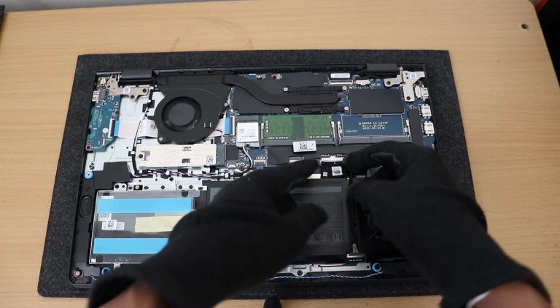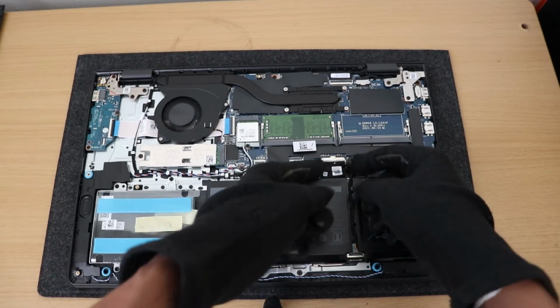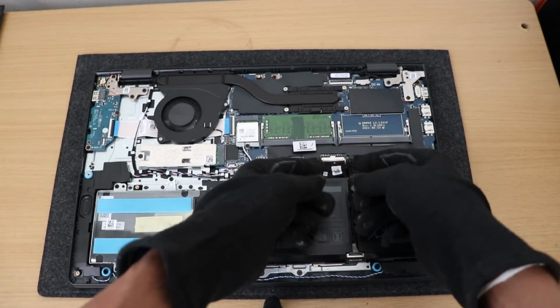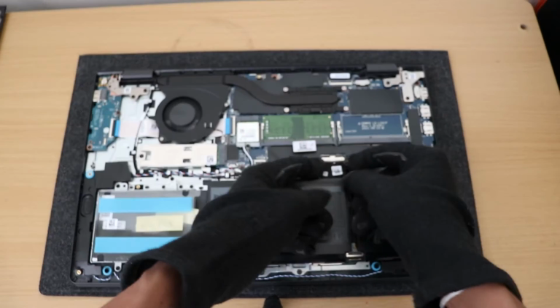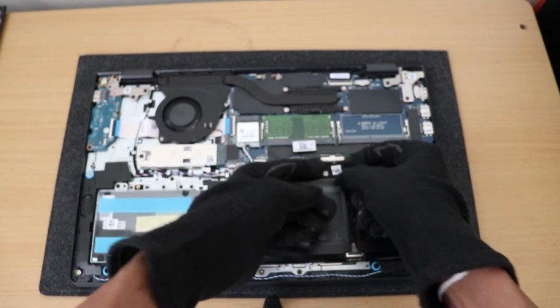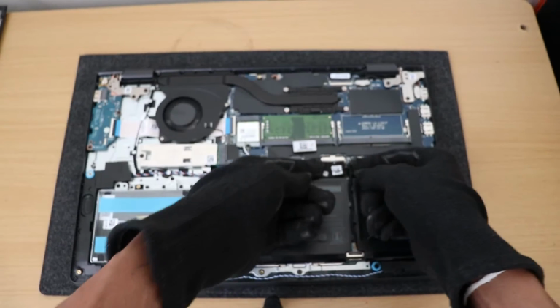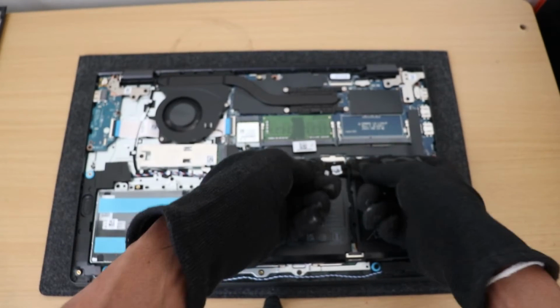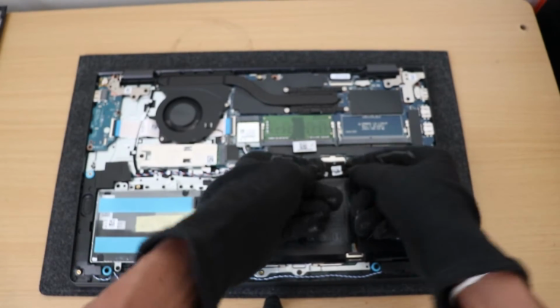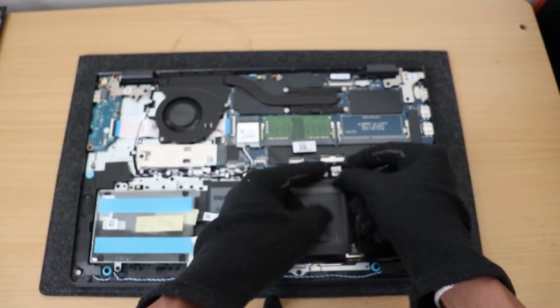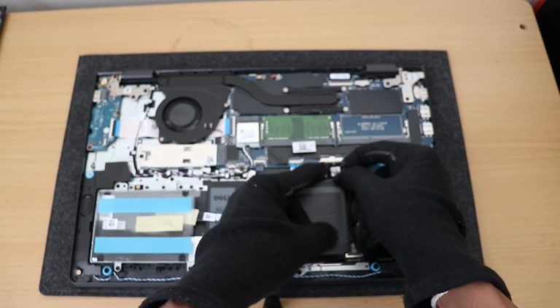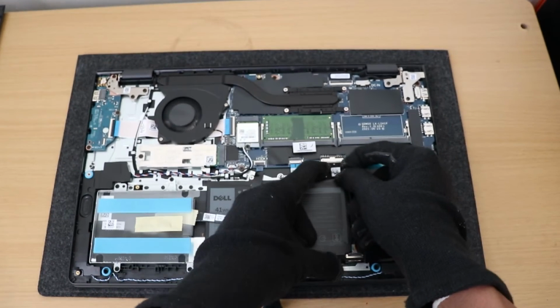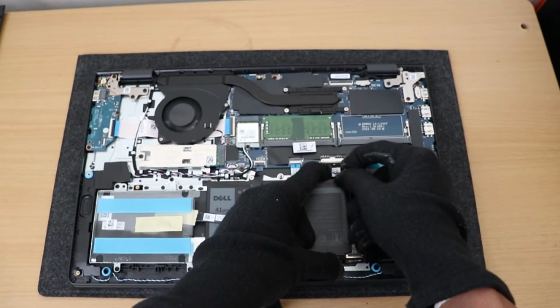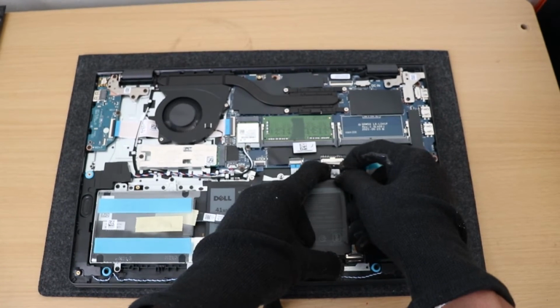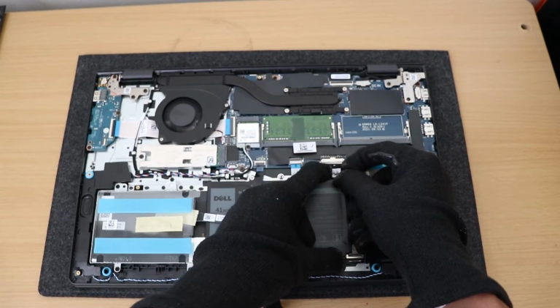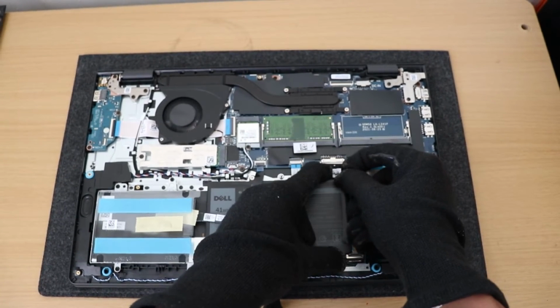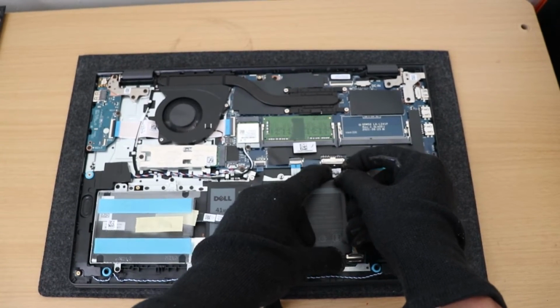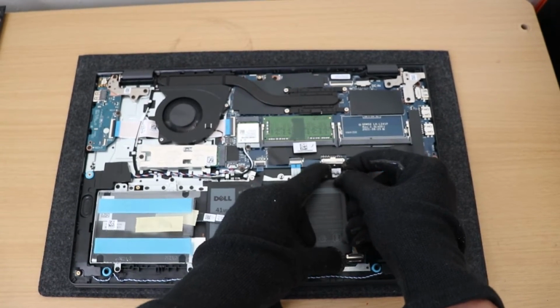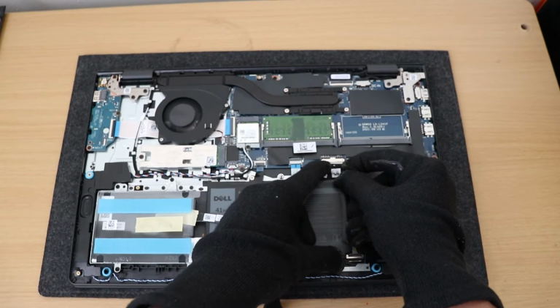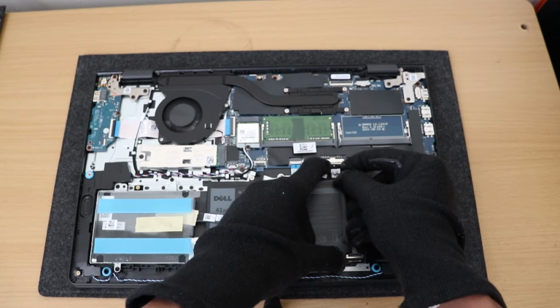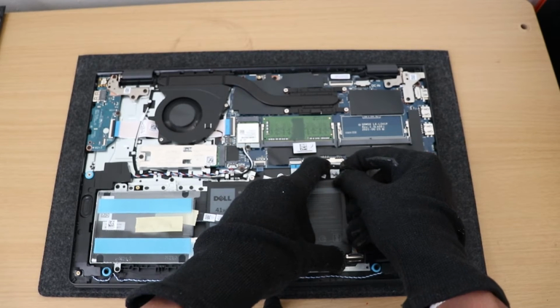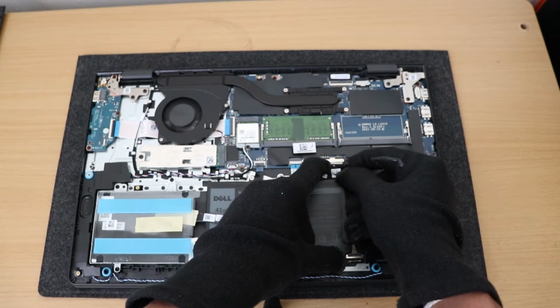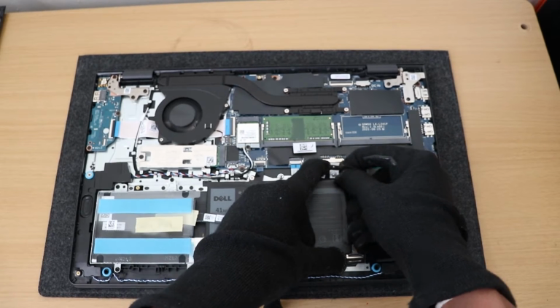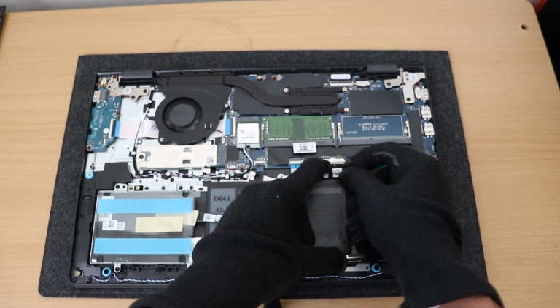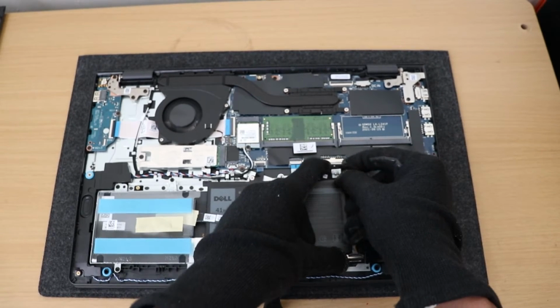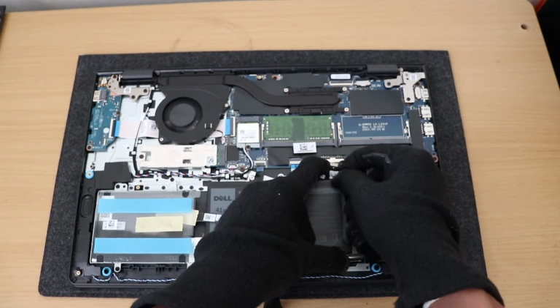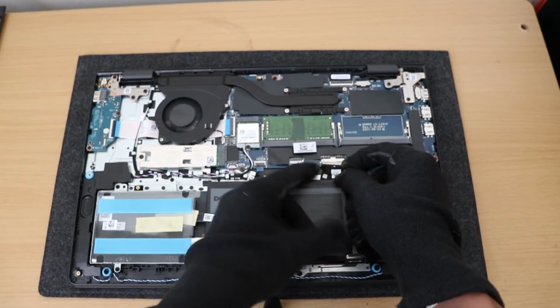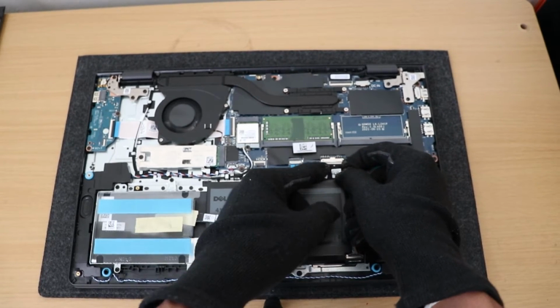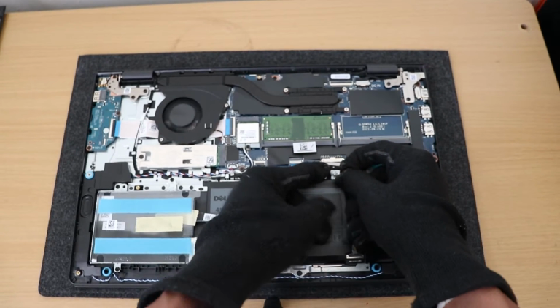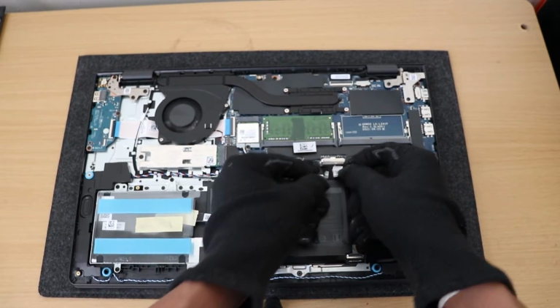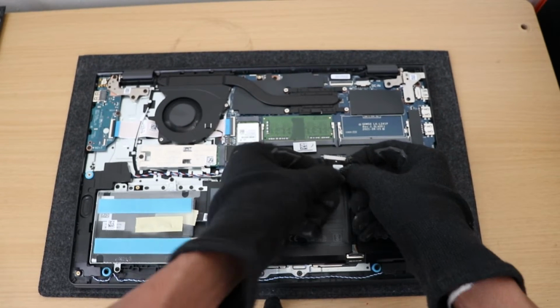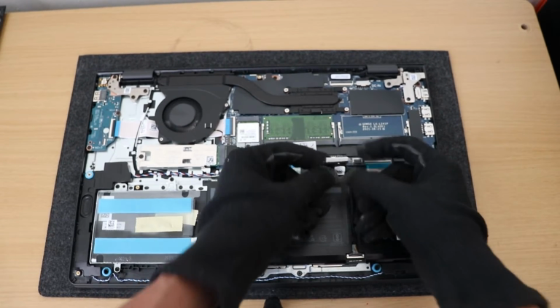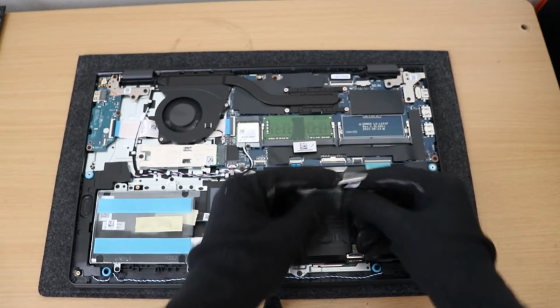Now disconnect the battery here — to remove, slide it across just slightly and then just be able to pull down.